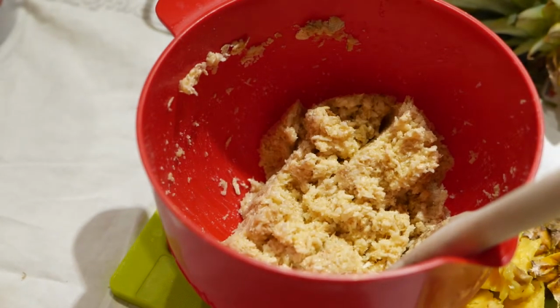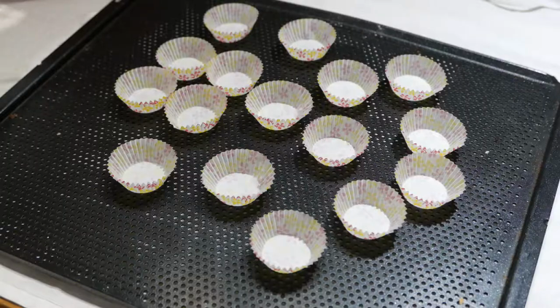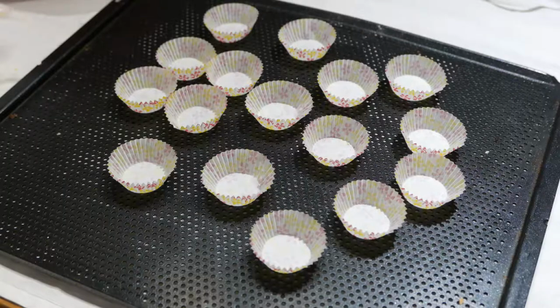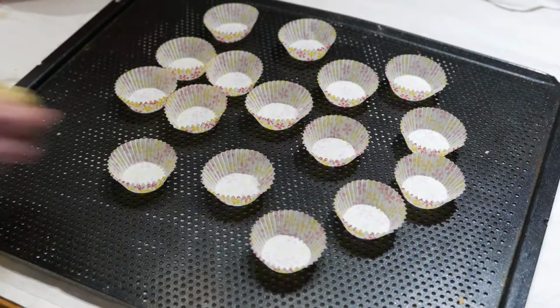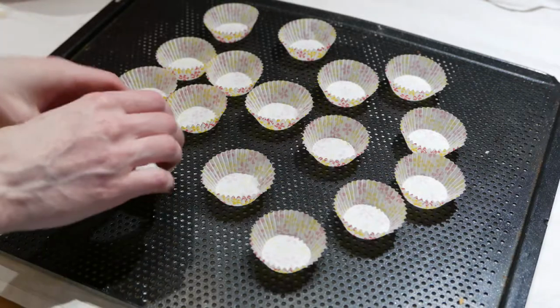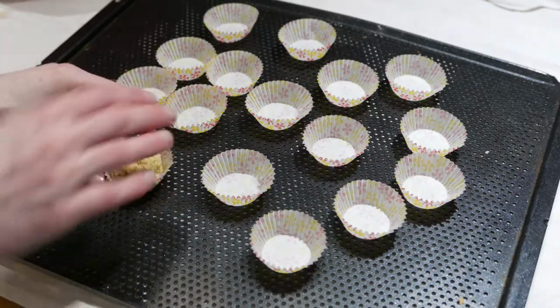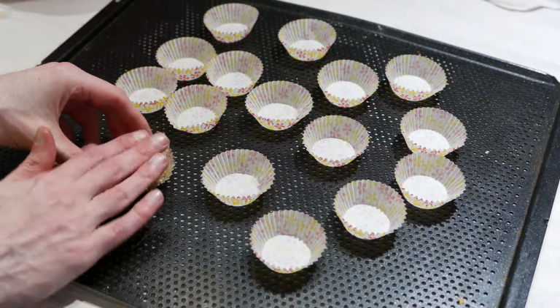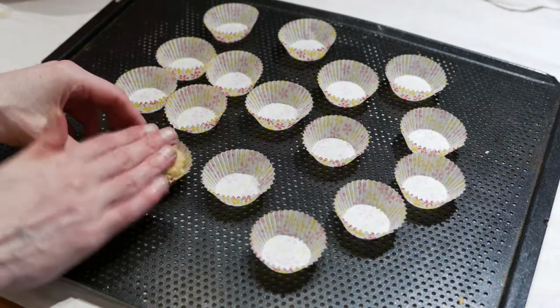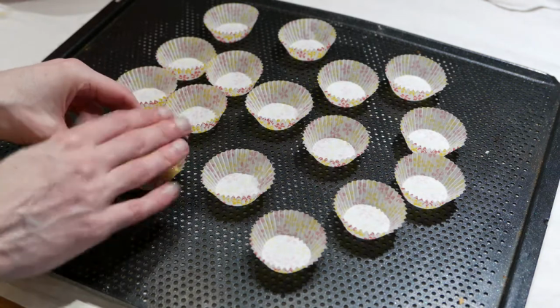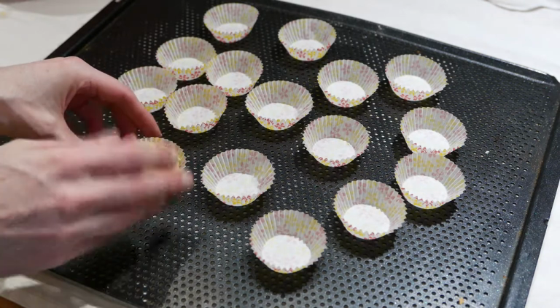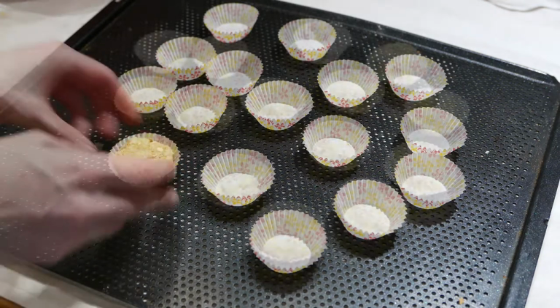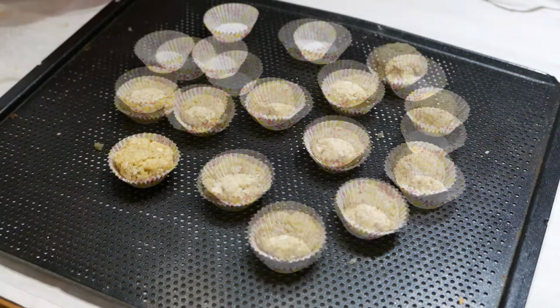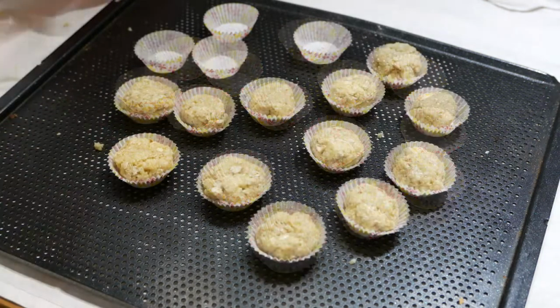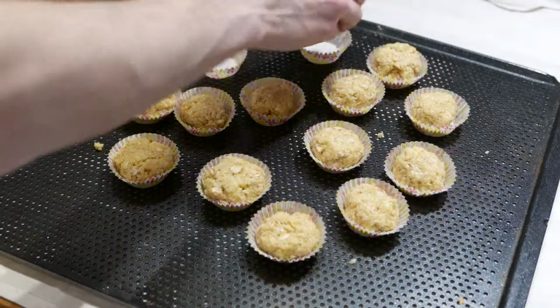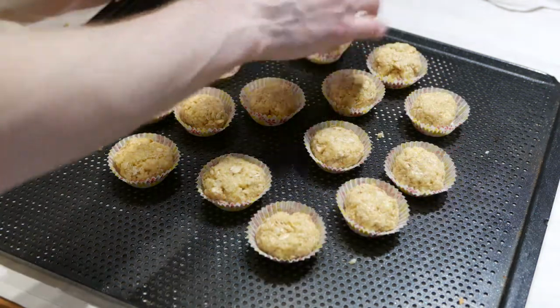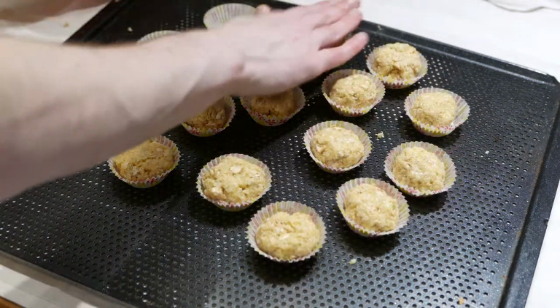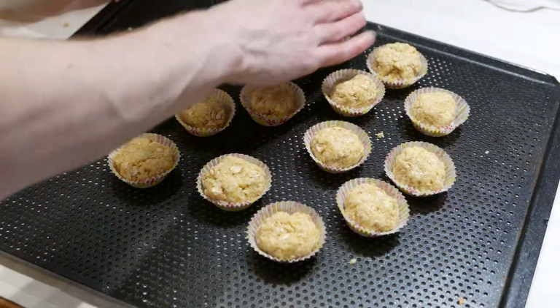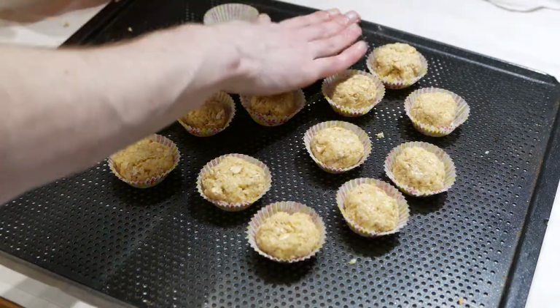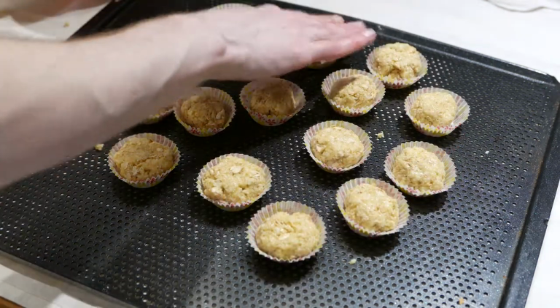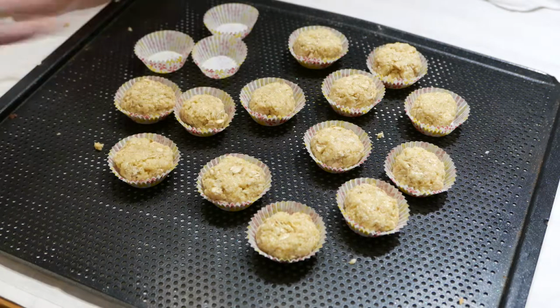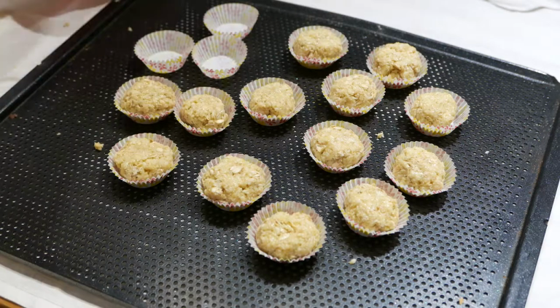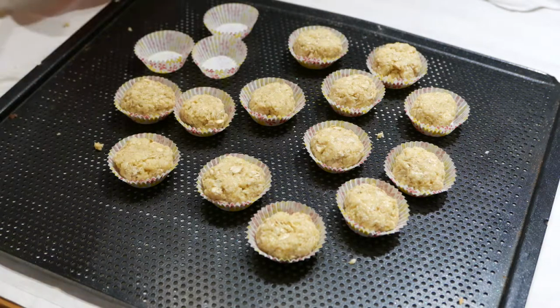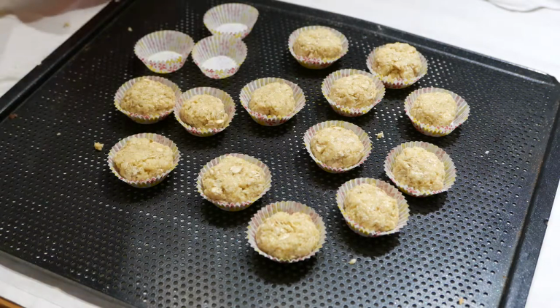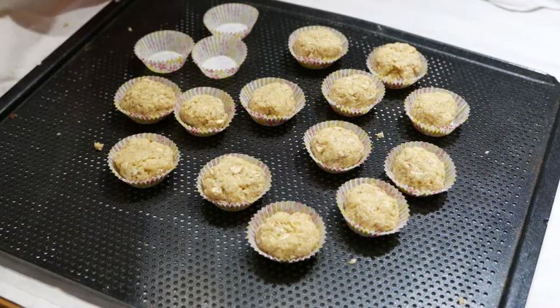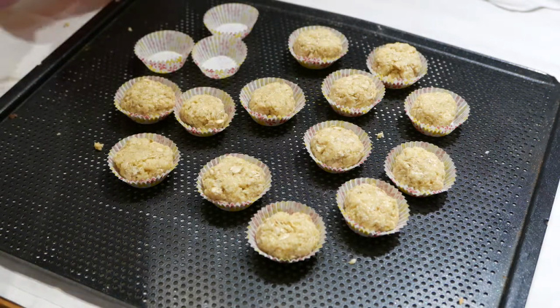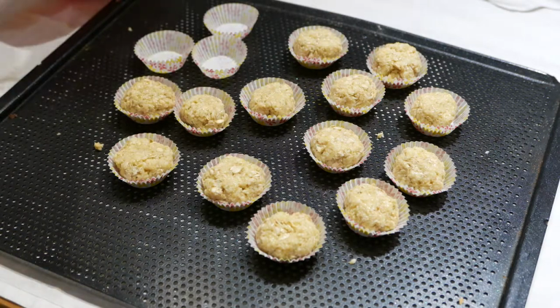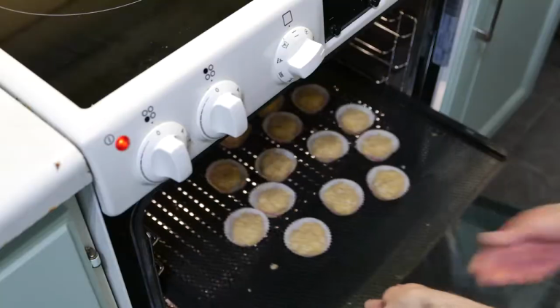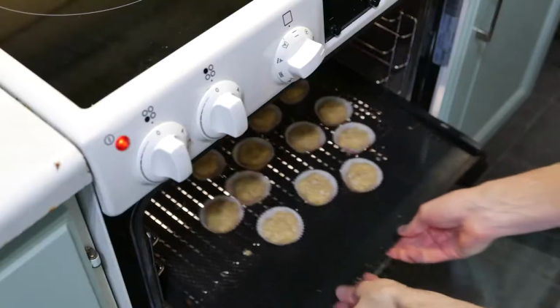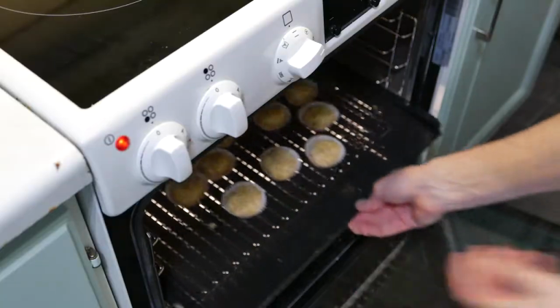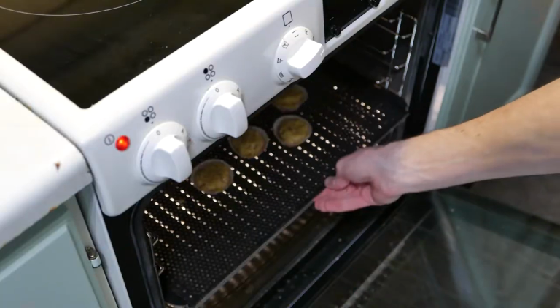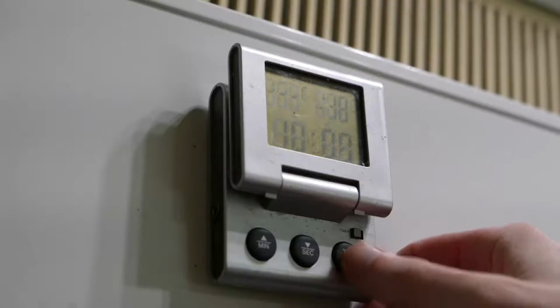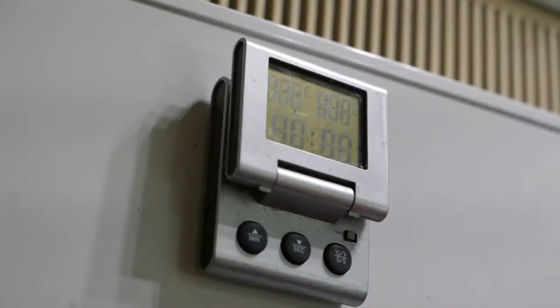Once the ingredients are mixed together, grab a tablespoon and fill the forms. Put them in the oven for about 9 minutes.